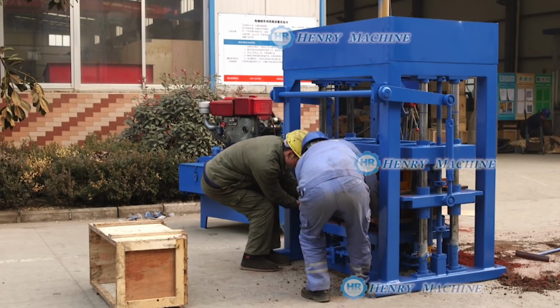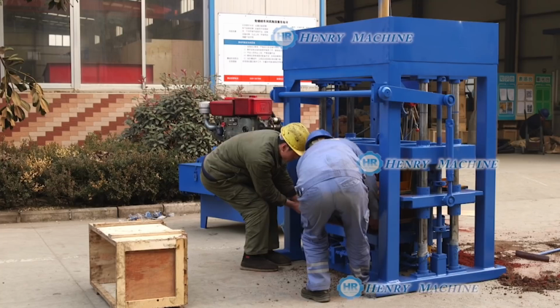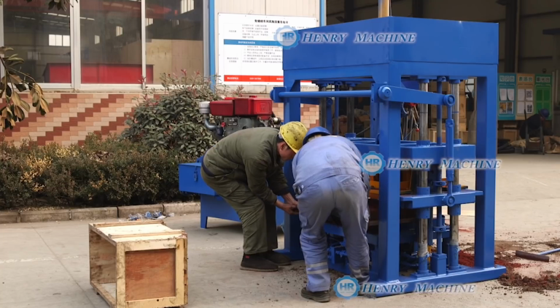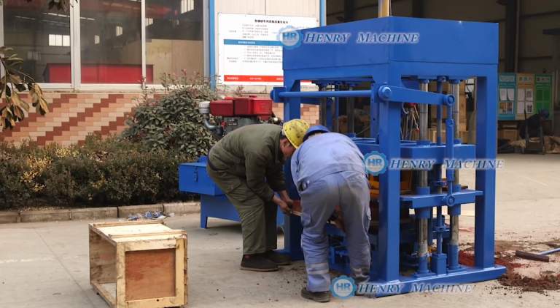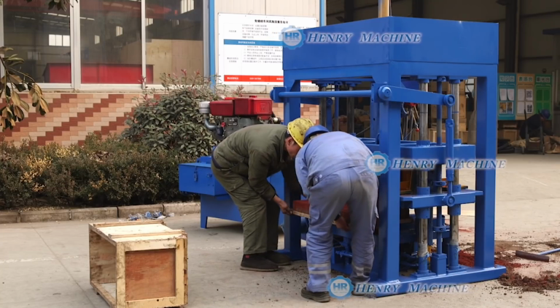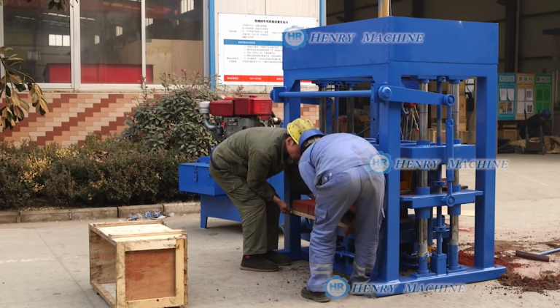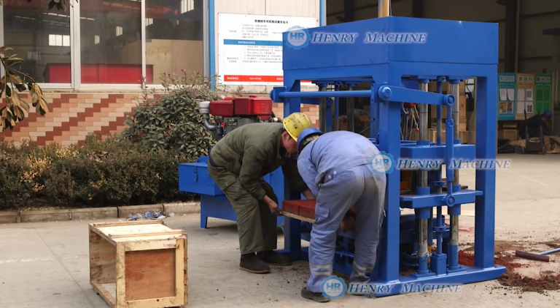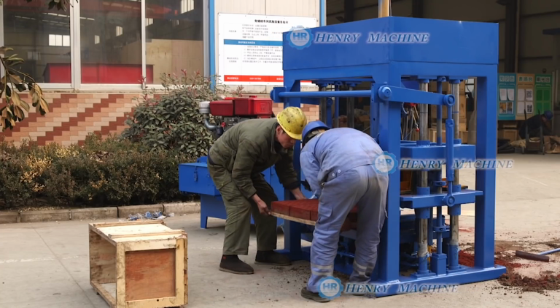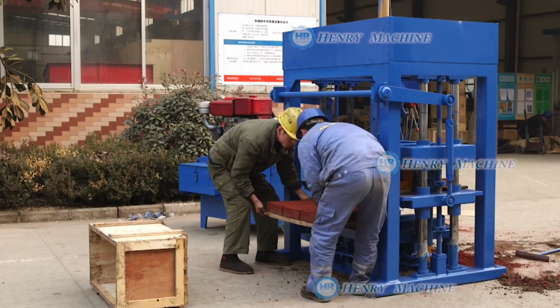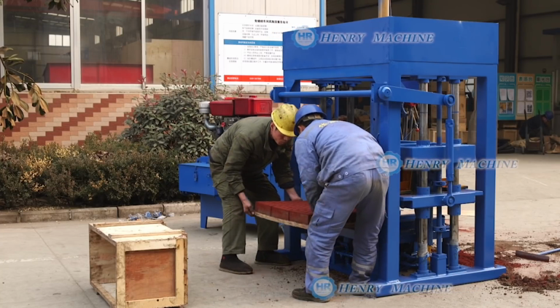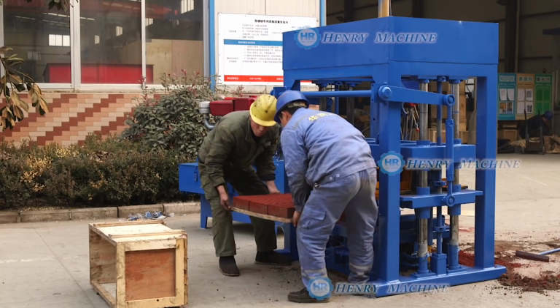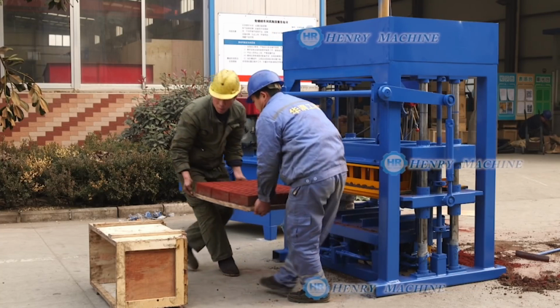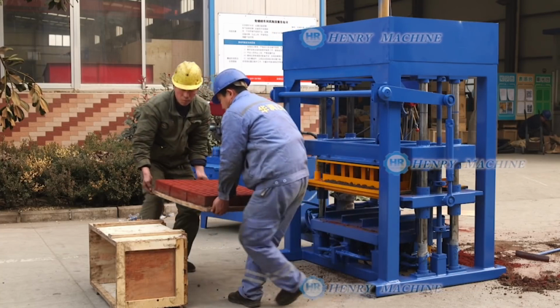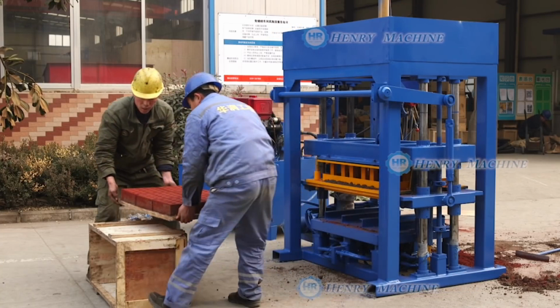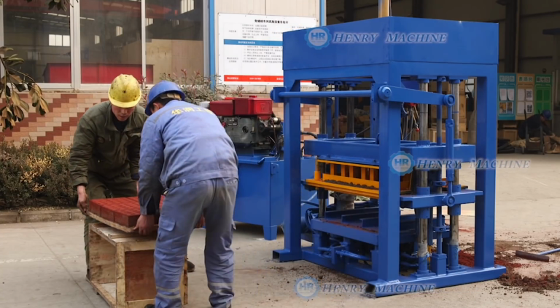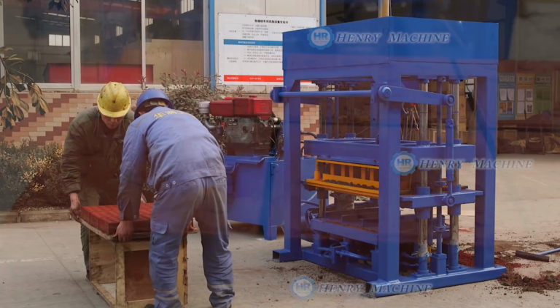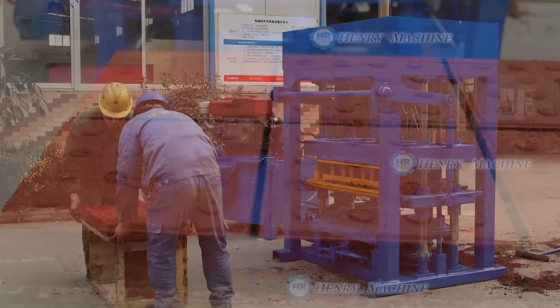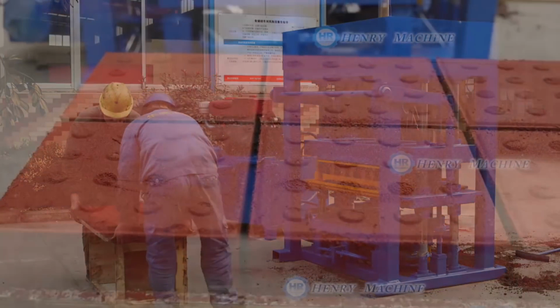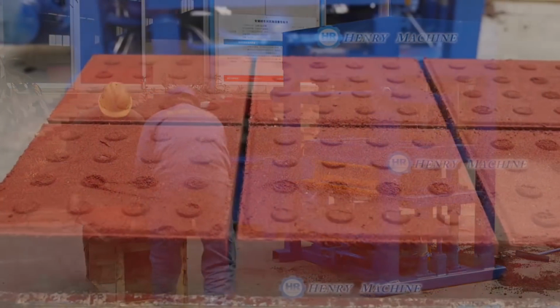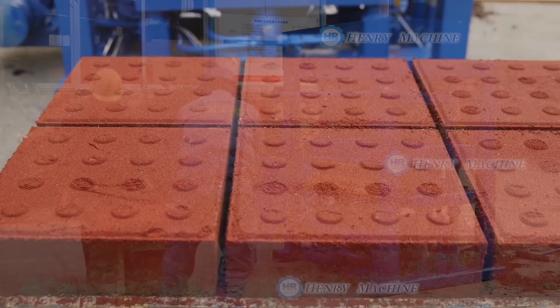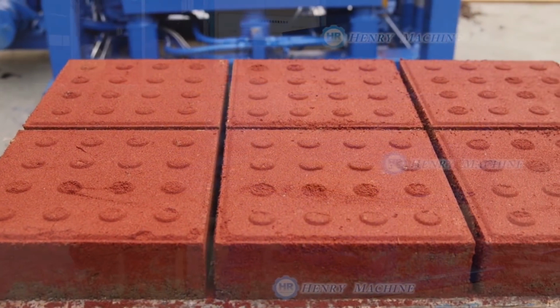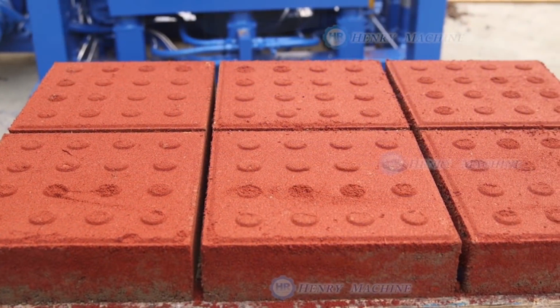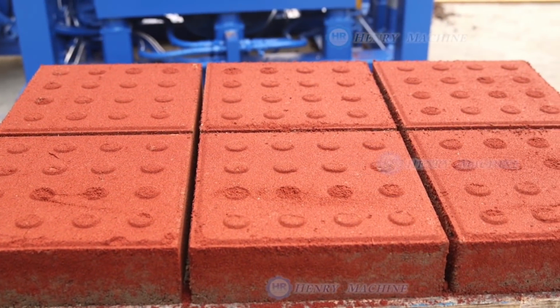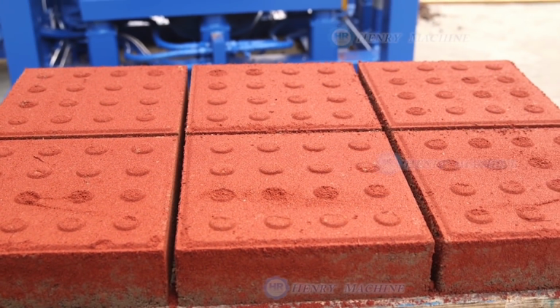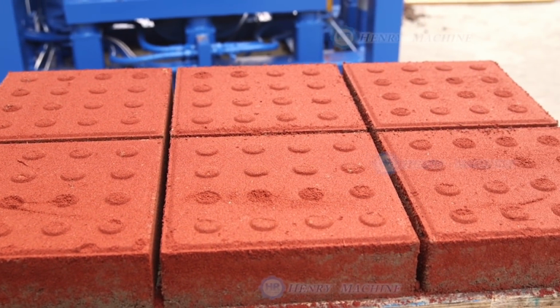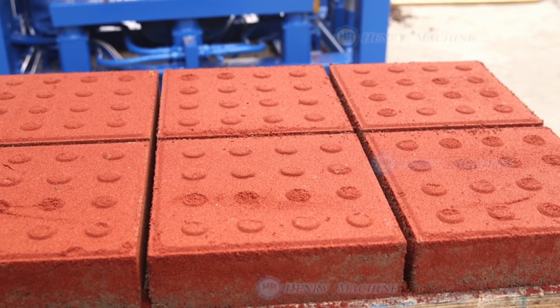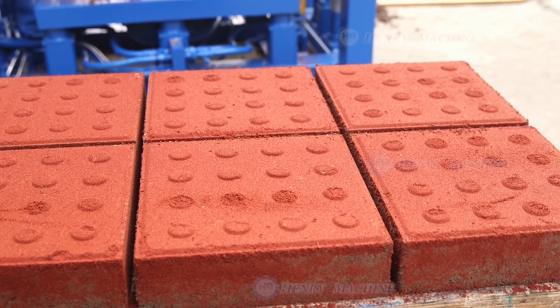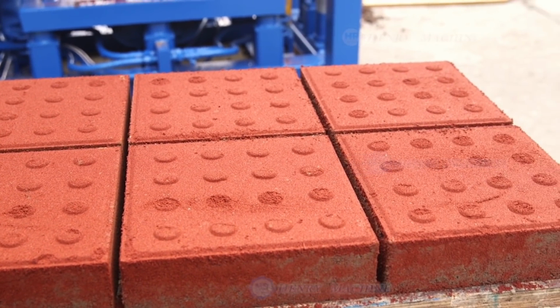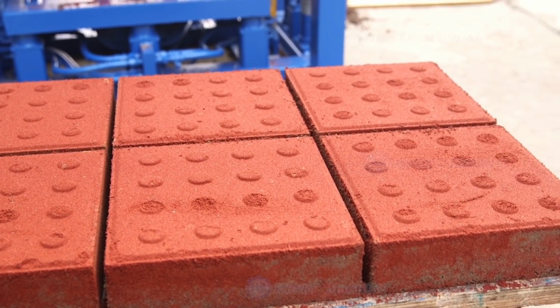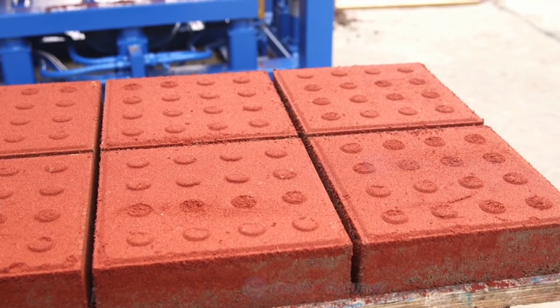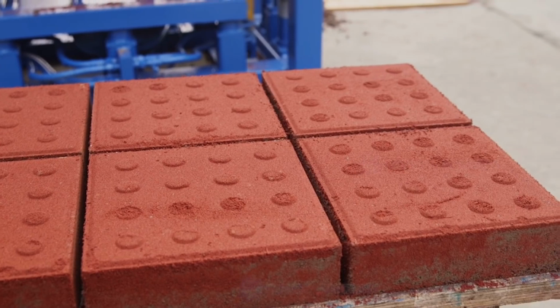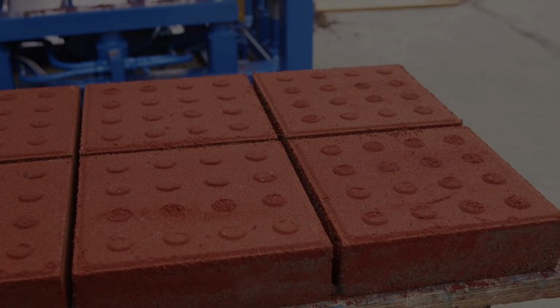Normally we will supply you the trolleys, which will be used for carrying out the pebbles. They're very beautiful pebbles, right?